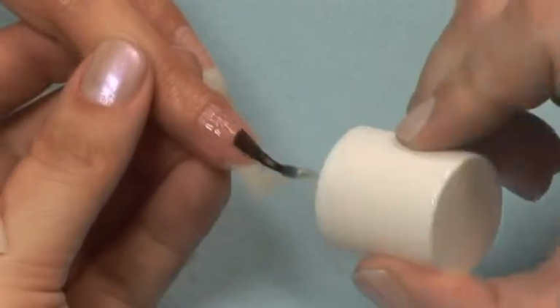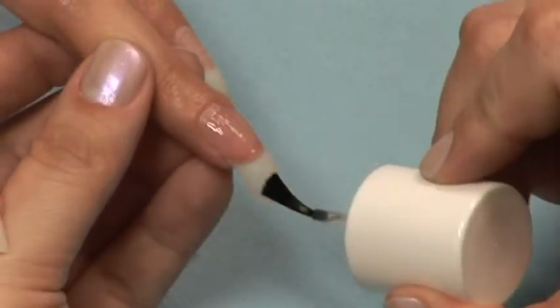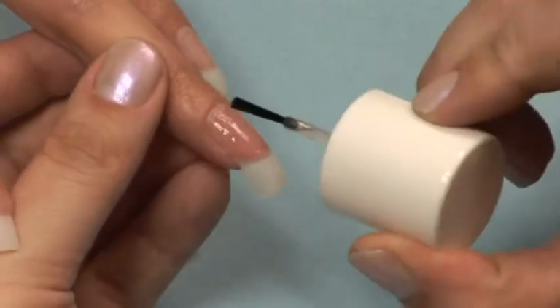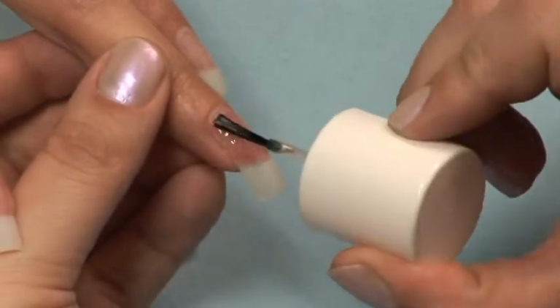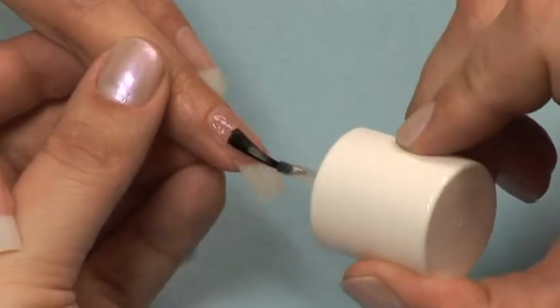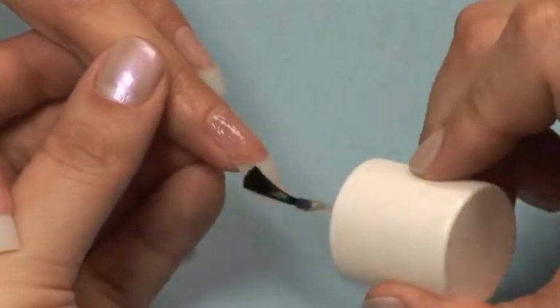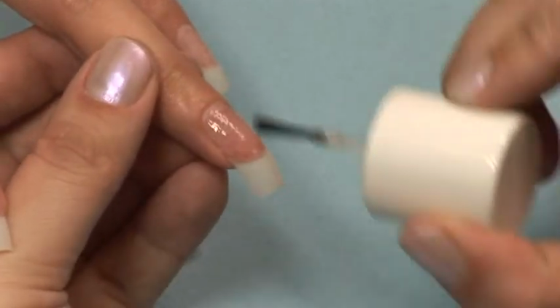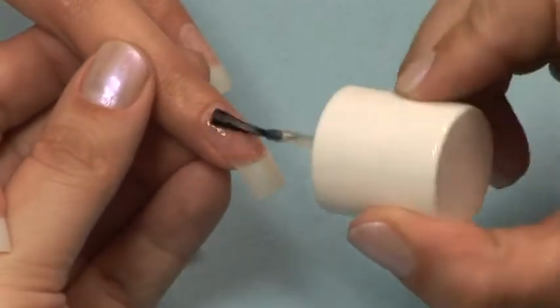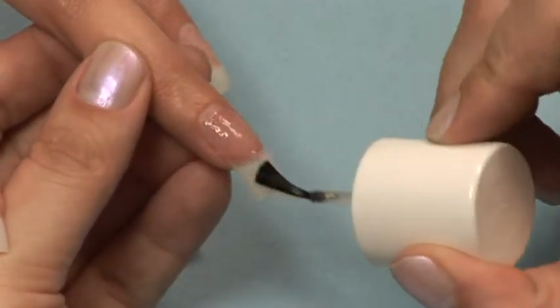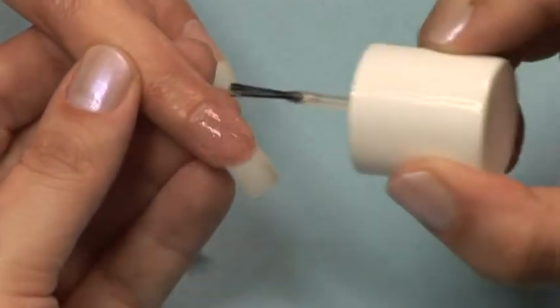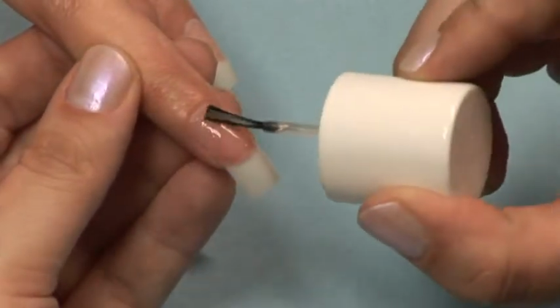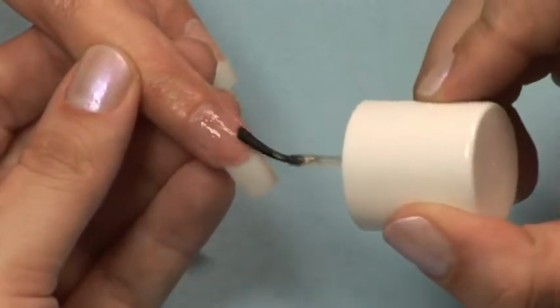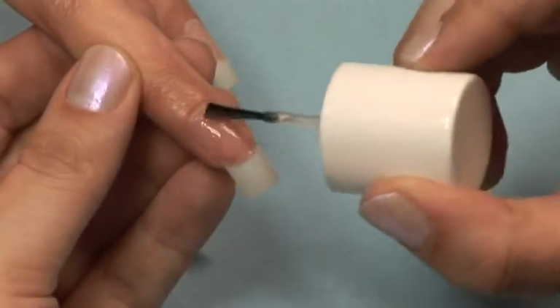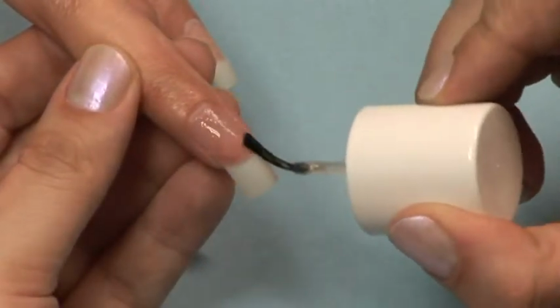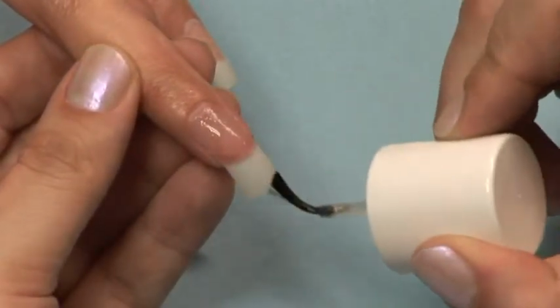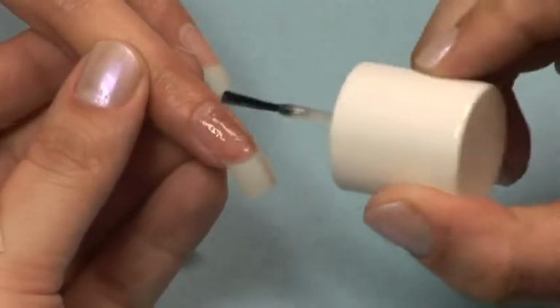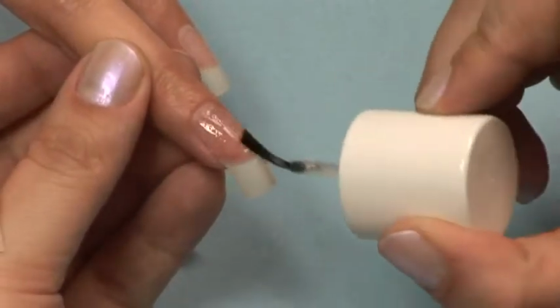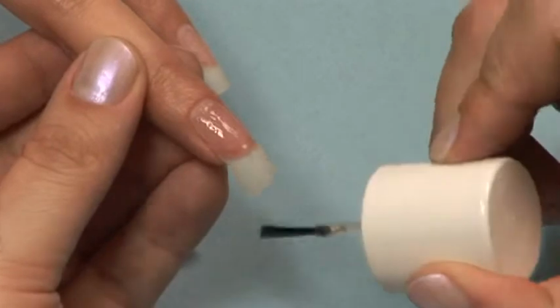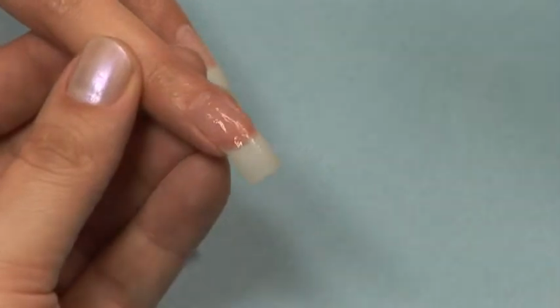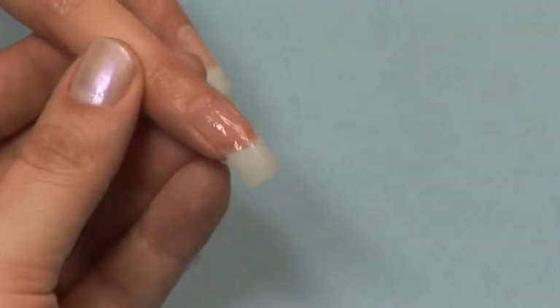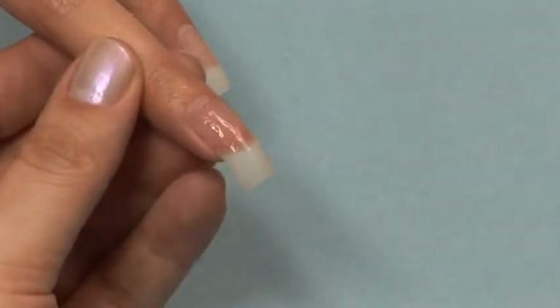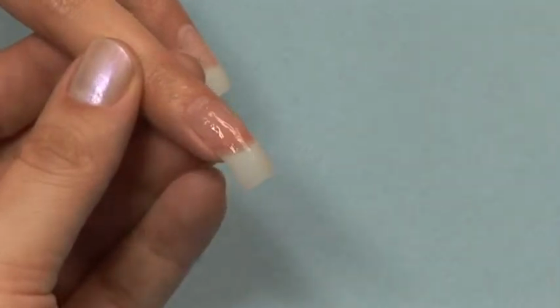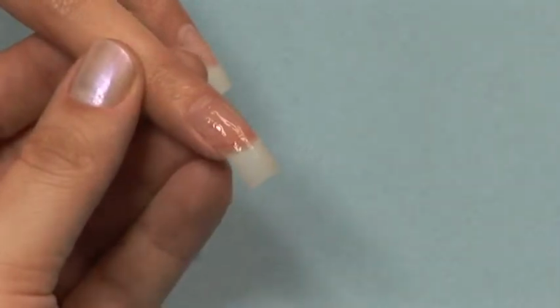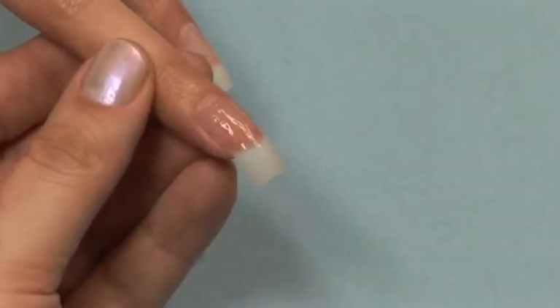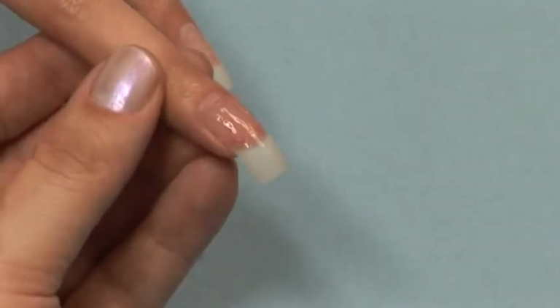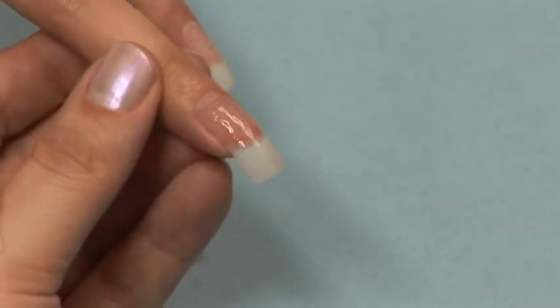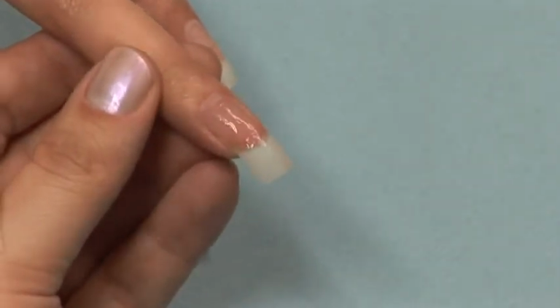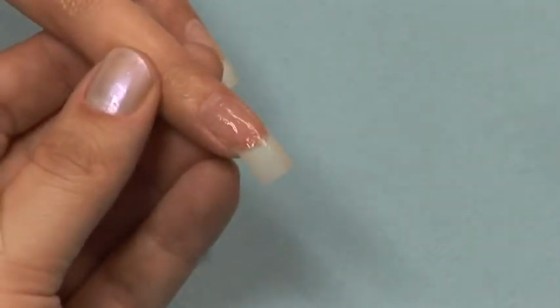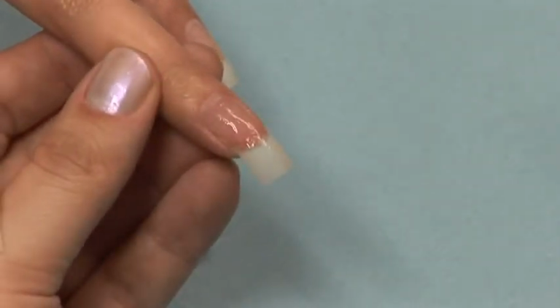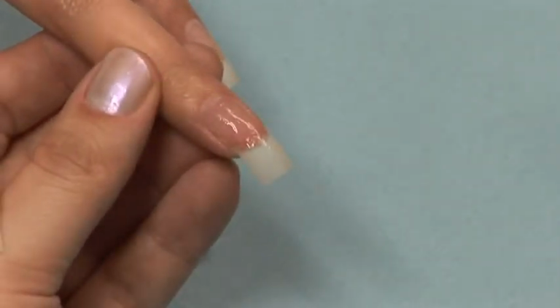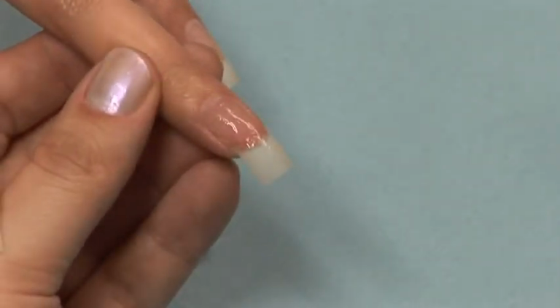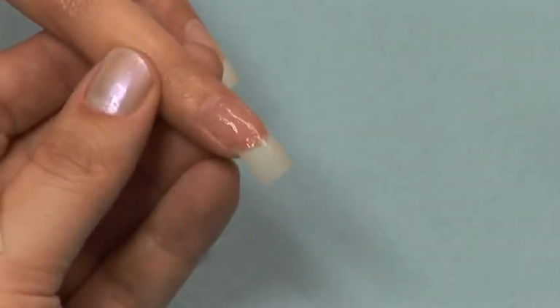To cure the resin, apply a coat of Star Nail Brush-On Activator to the entire nail. Or you can use Star Nail EnviroSet Spray Activator.